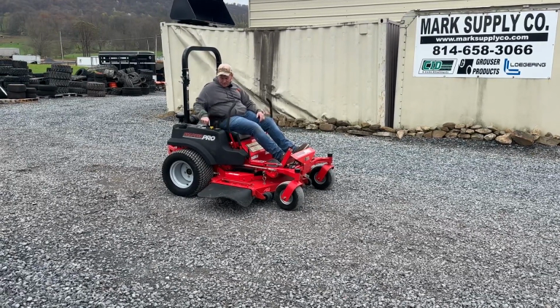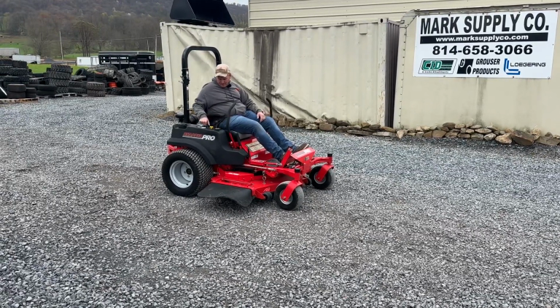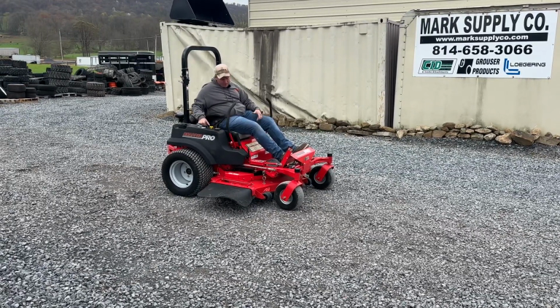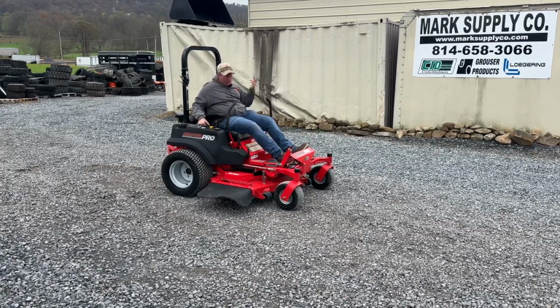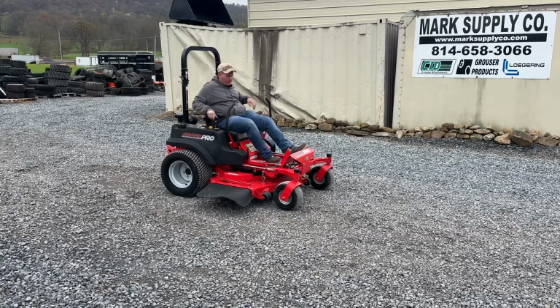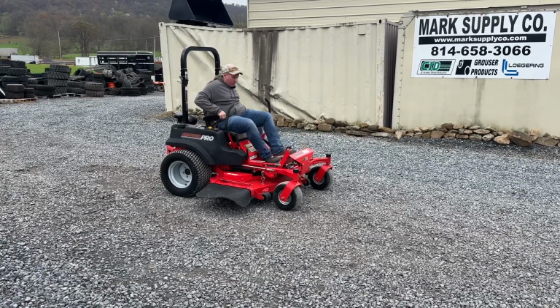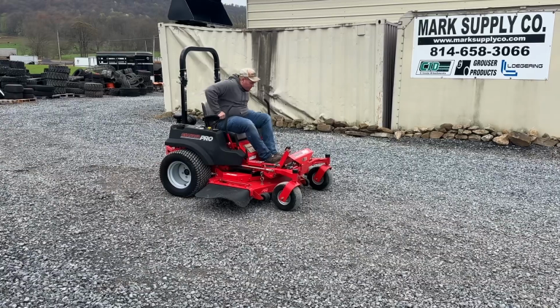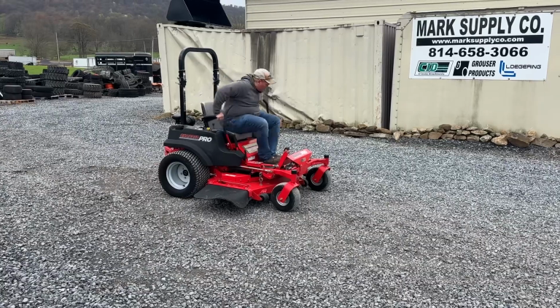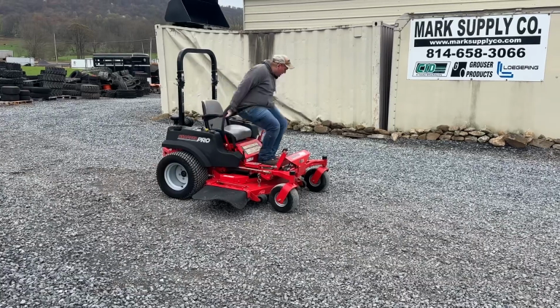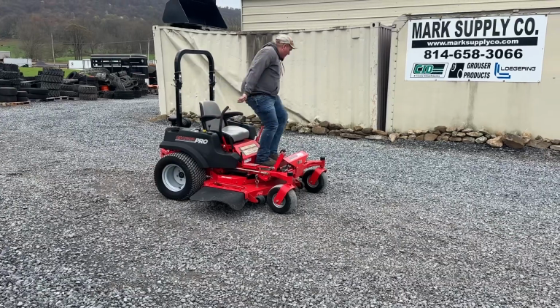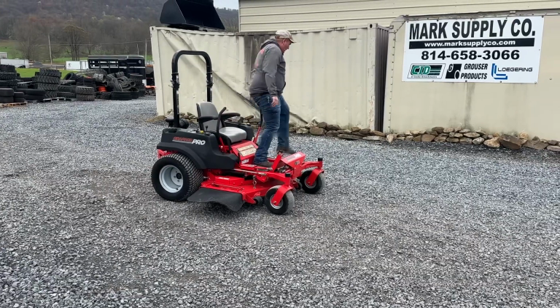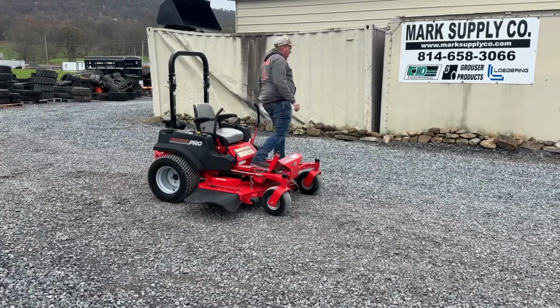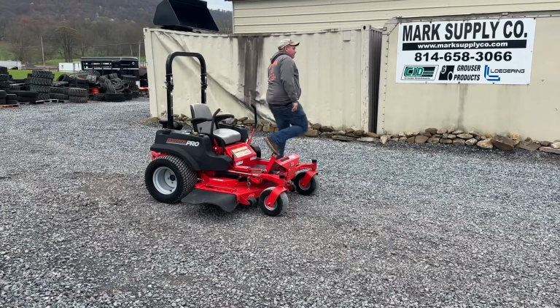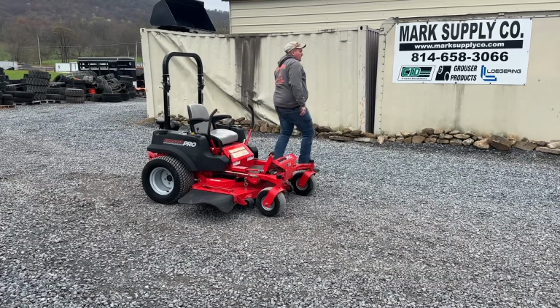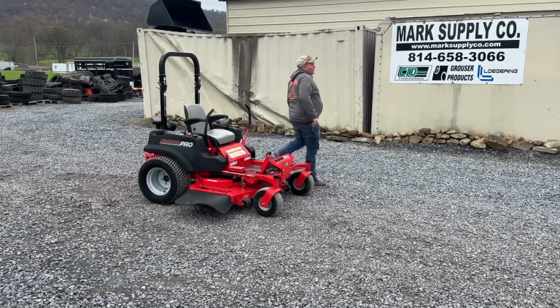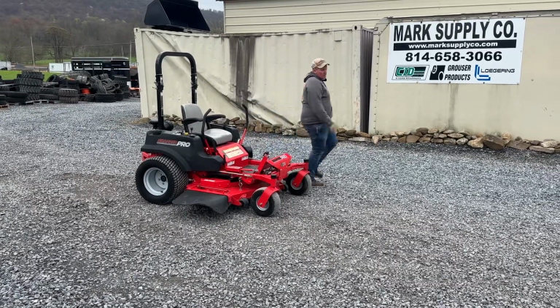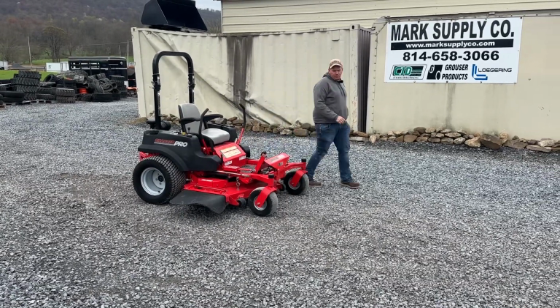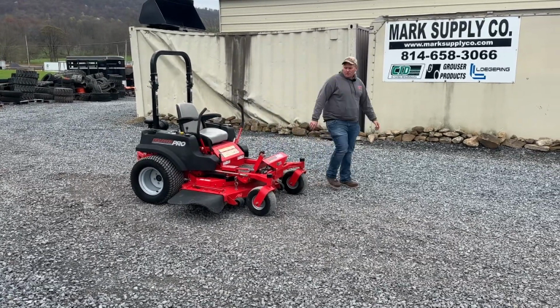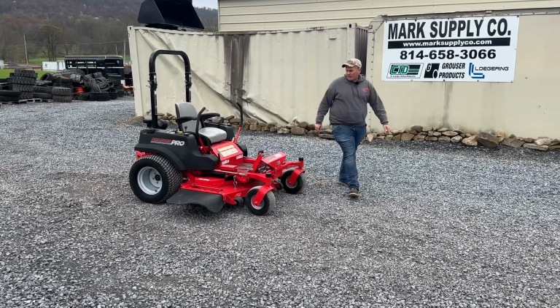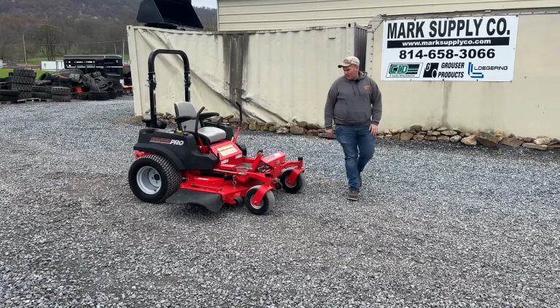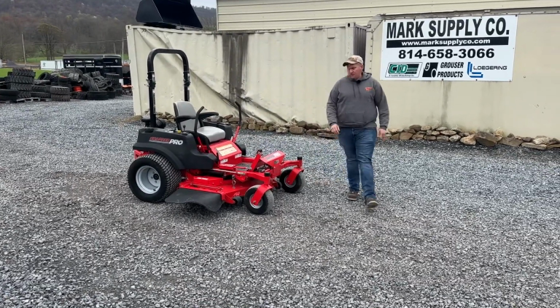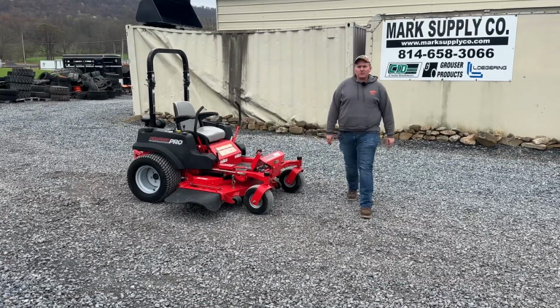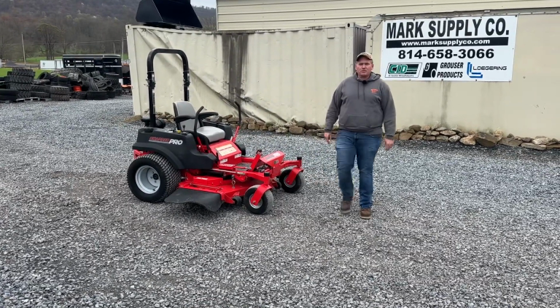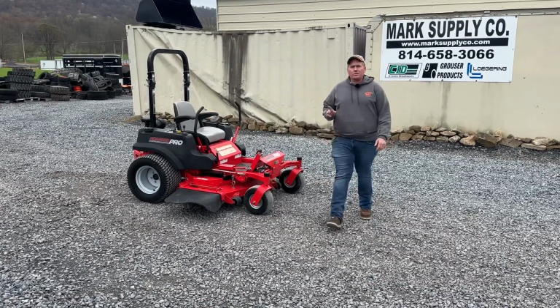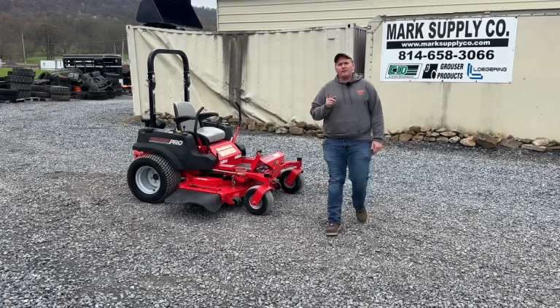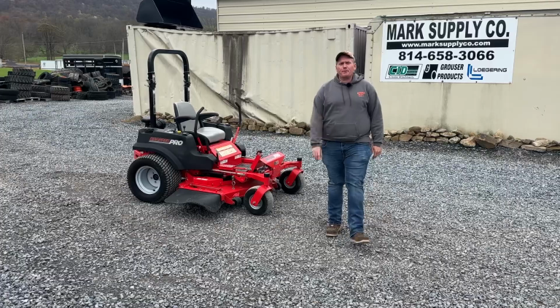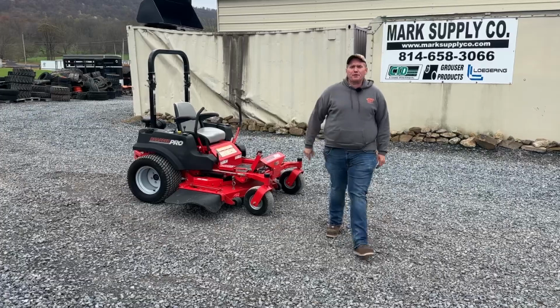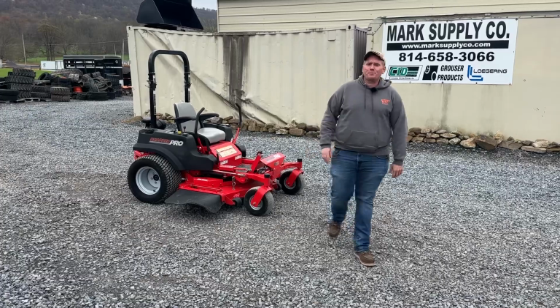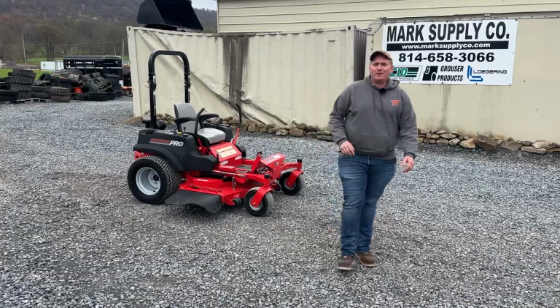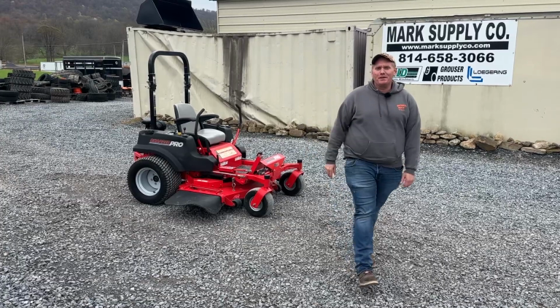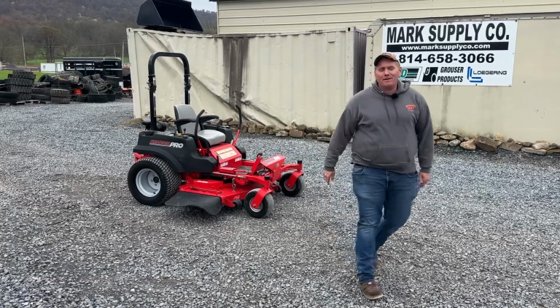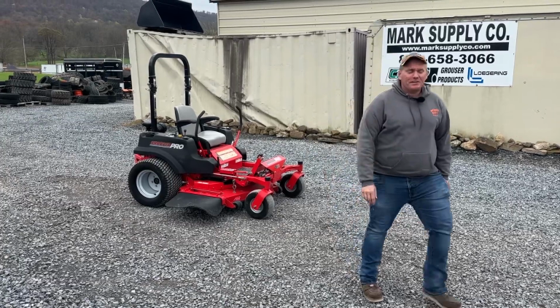Very good running, working mower. If you've got any questions, 814-658-3066. As always, thank you very much for checking out Mark's Supply Company. Have a great day.